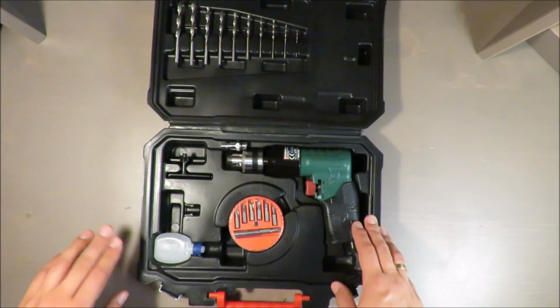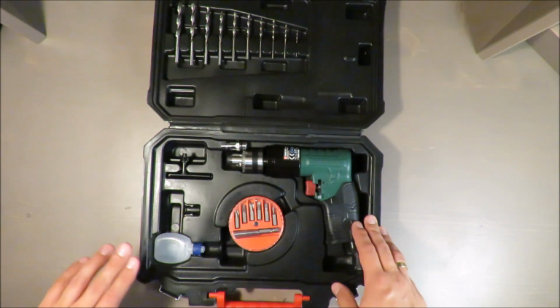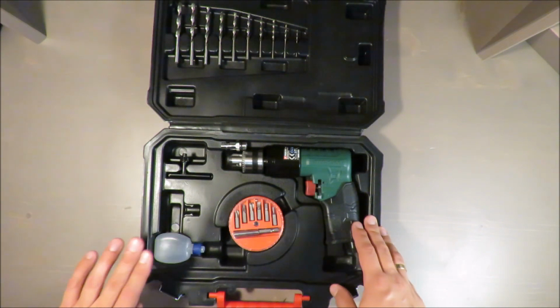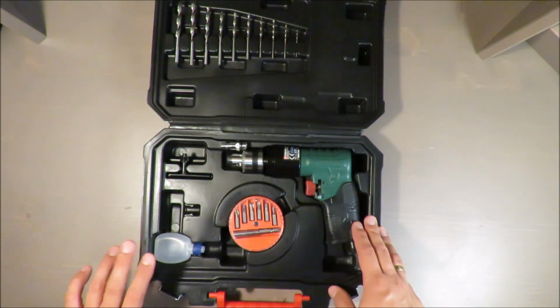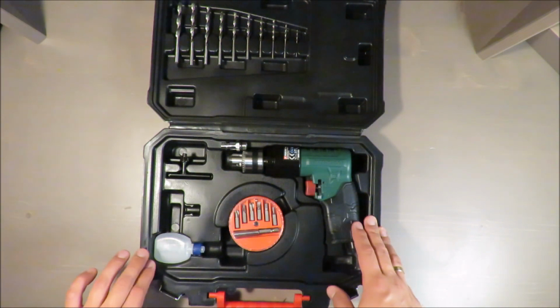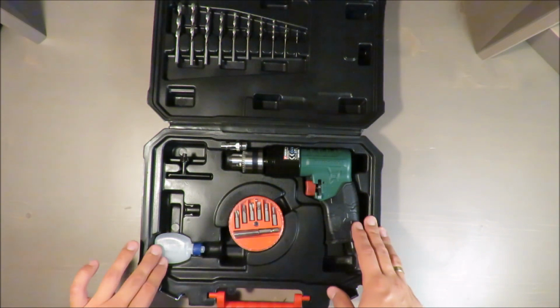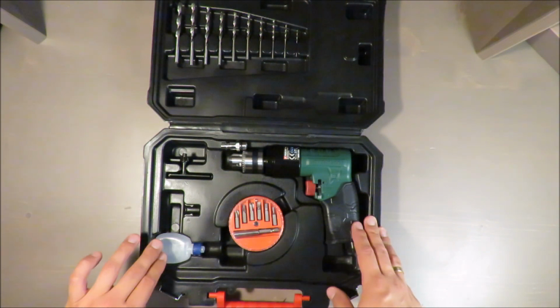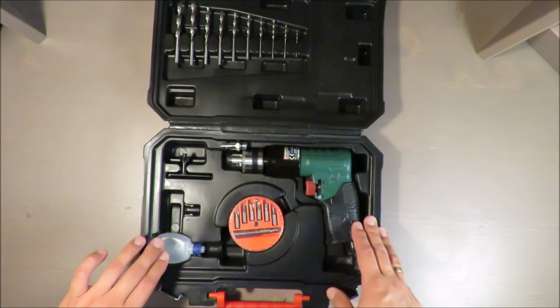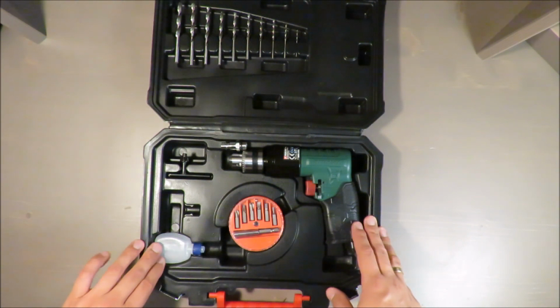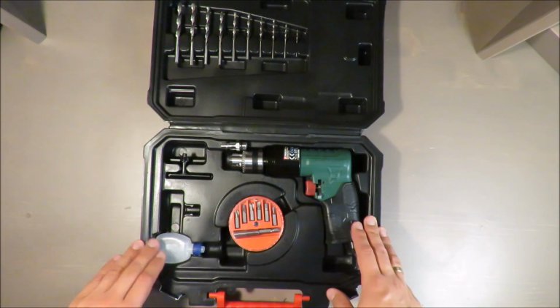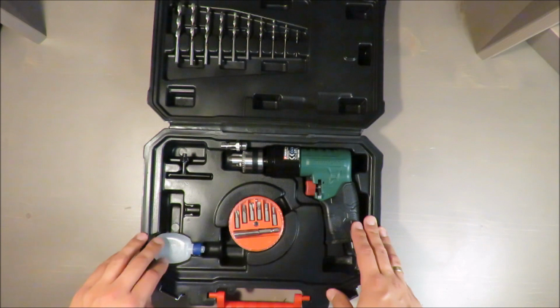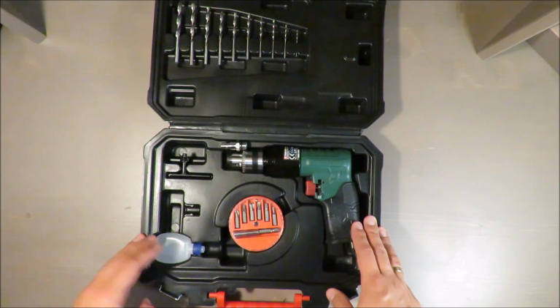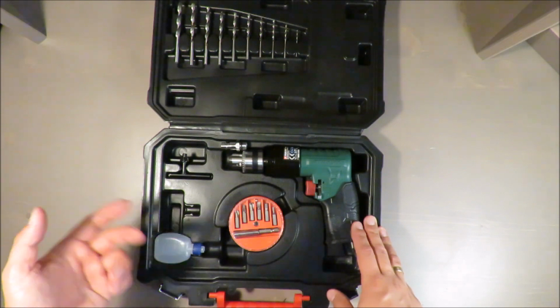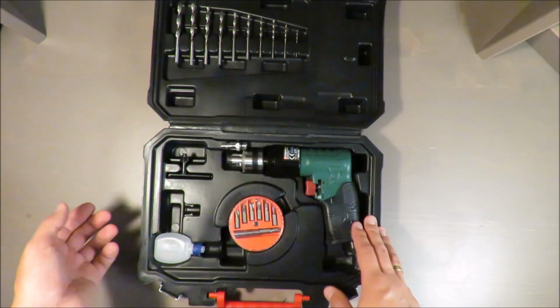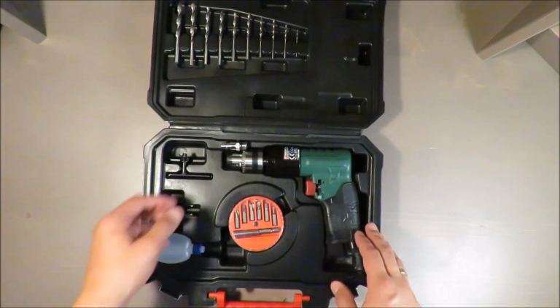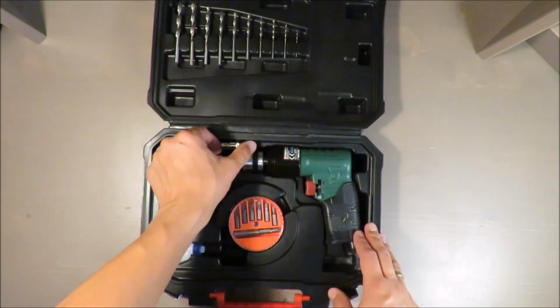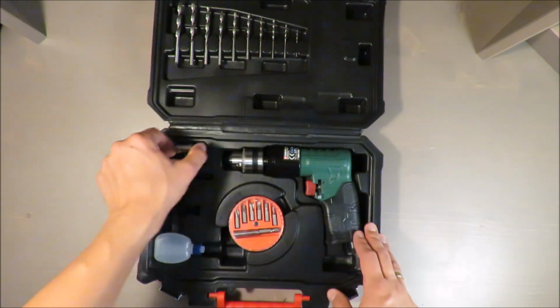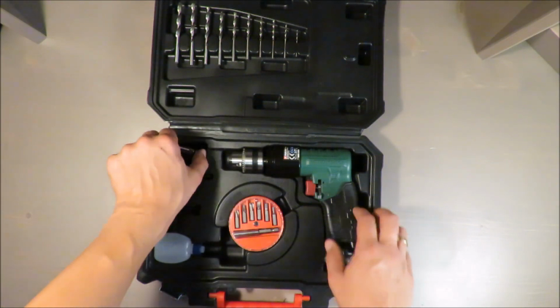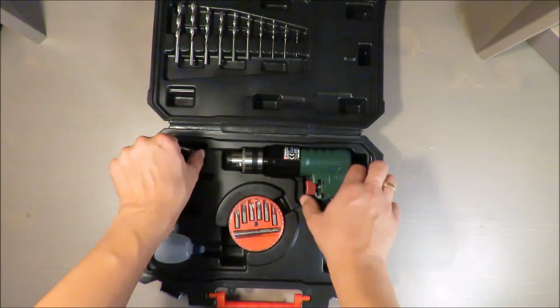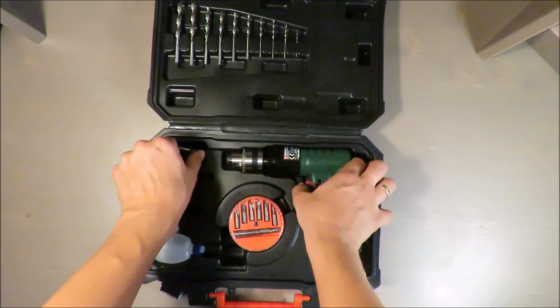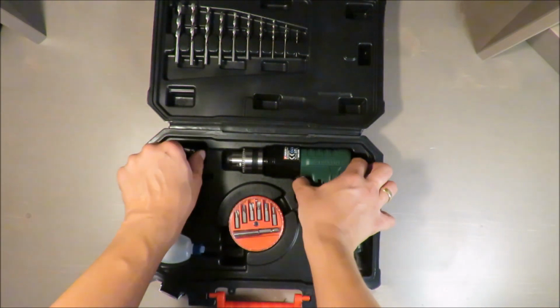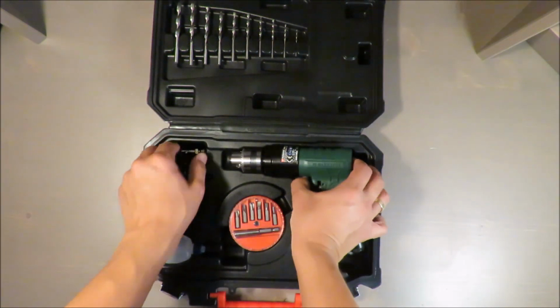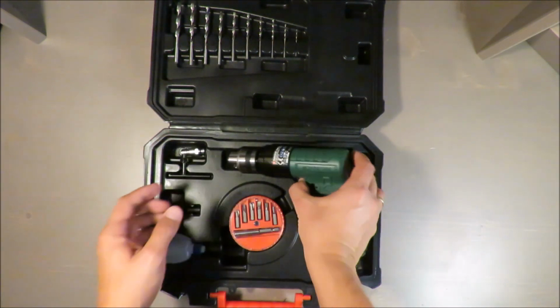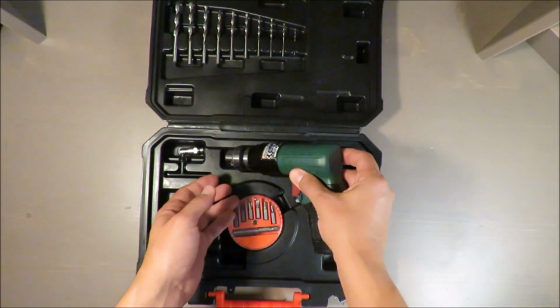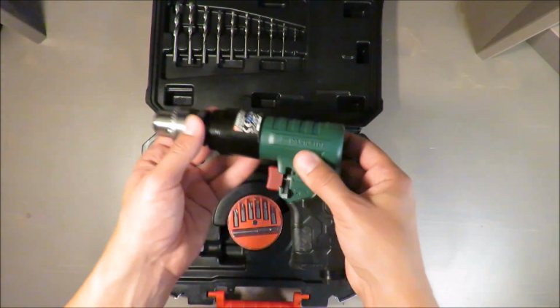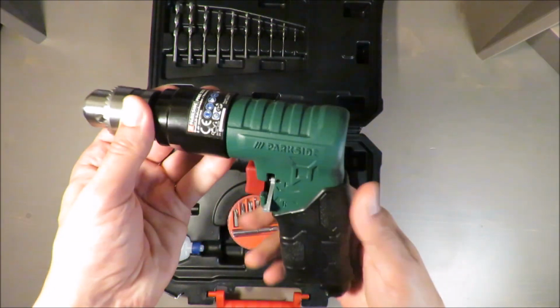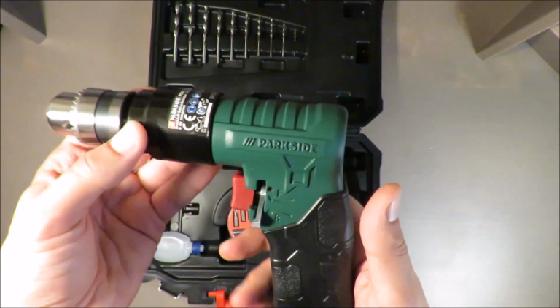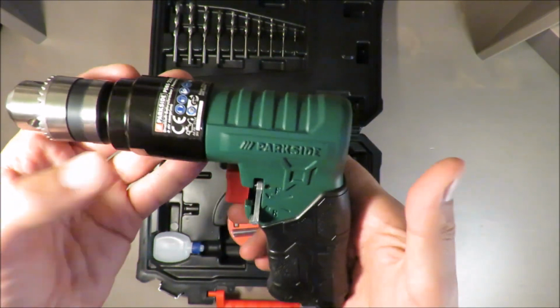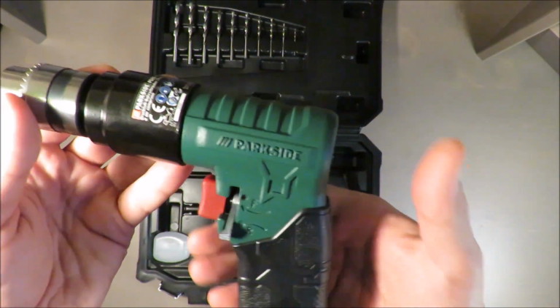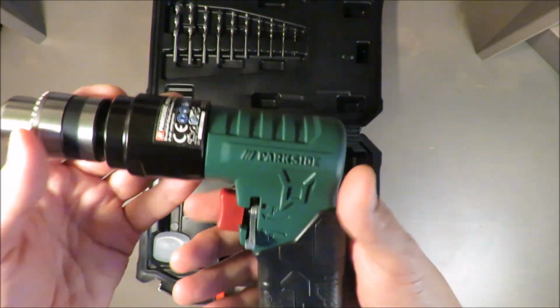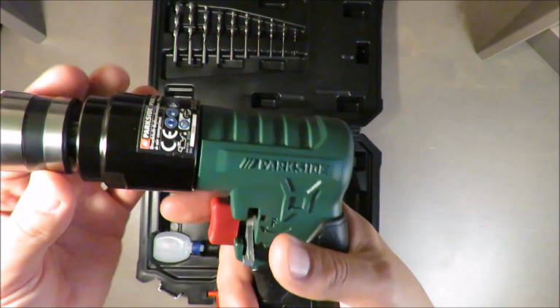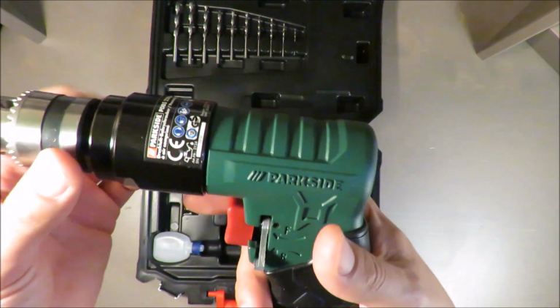As standard, machine oil is included. You need to lubricate this tool on a daily basis, so please use it and don't forget about this.